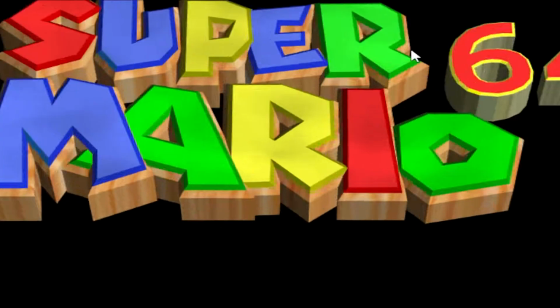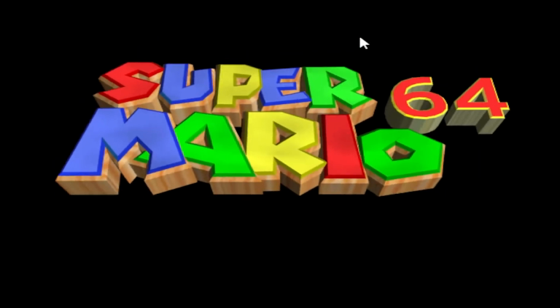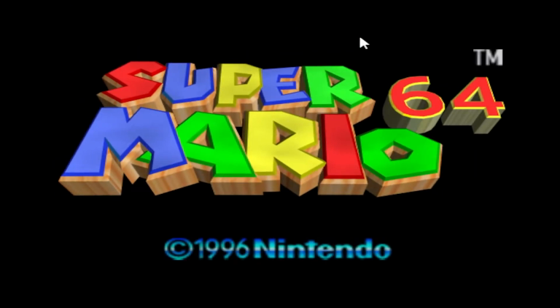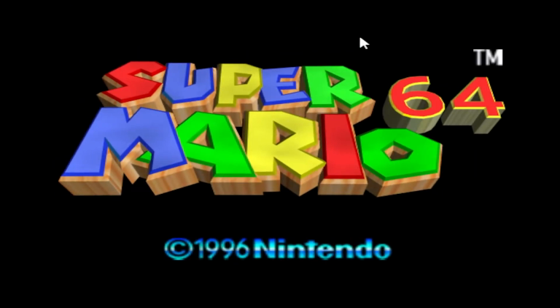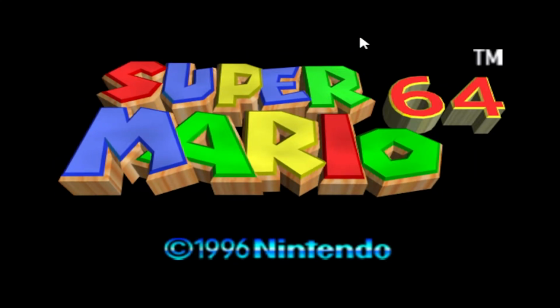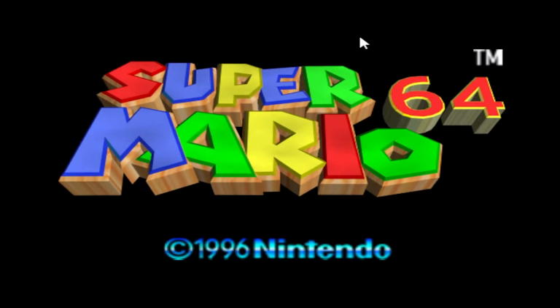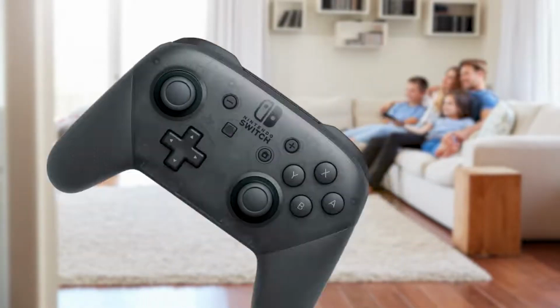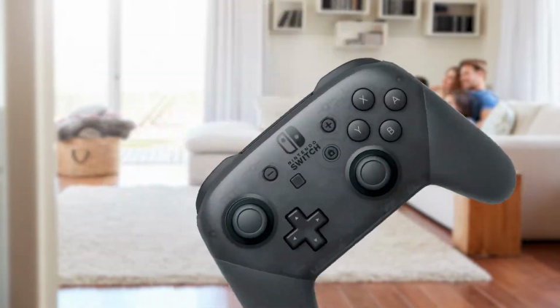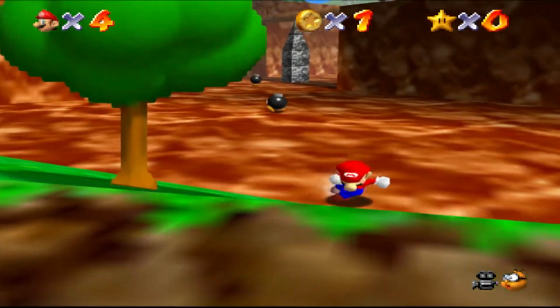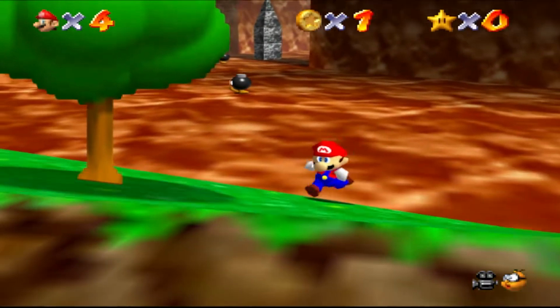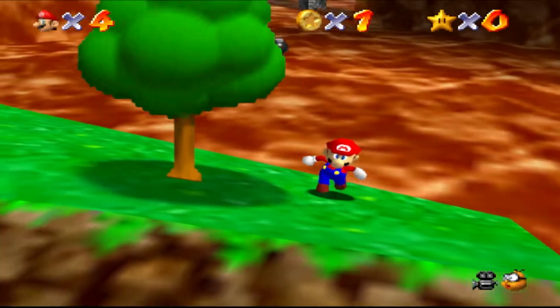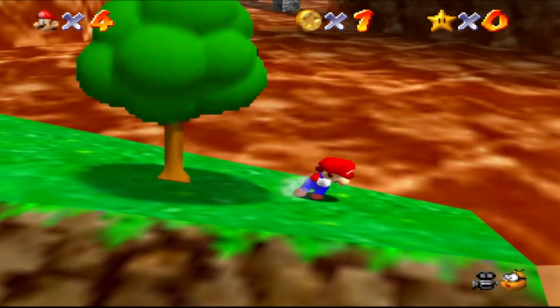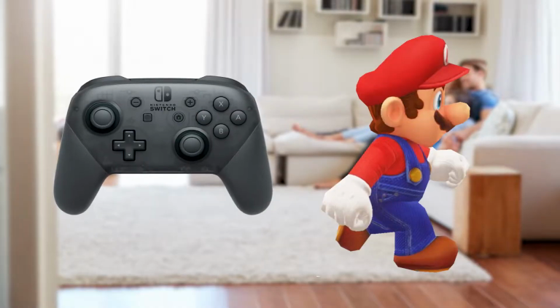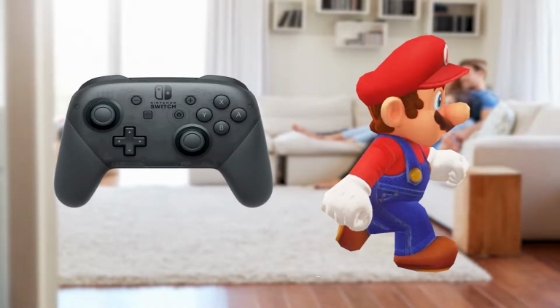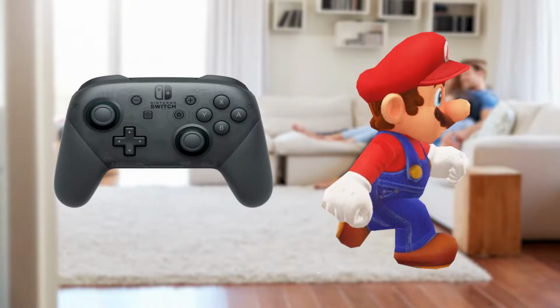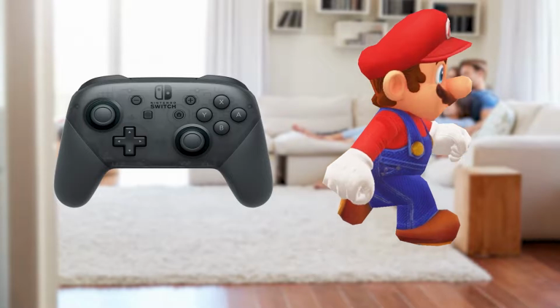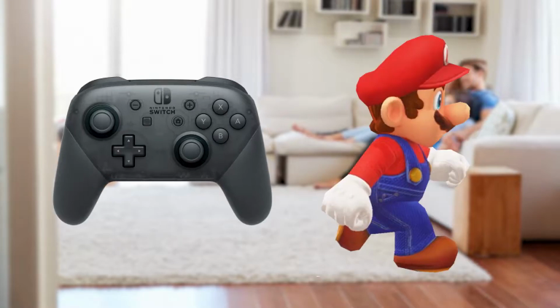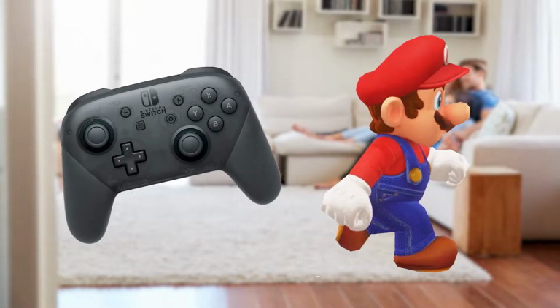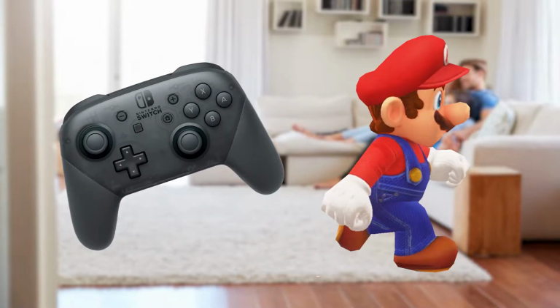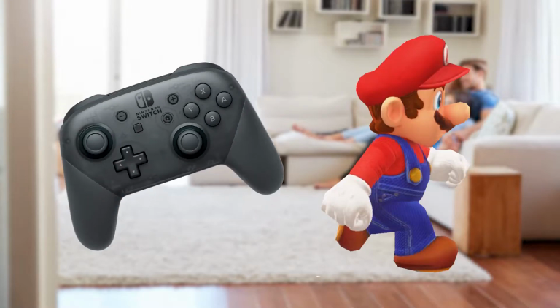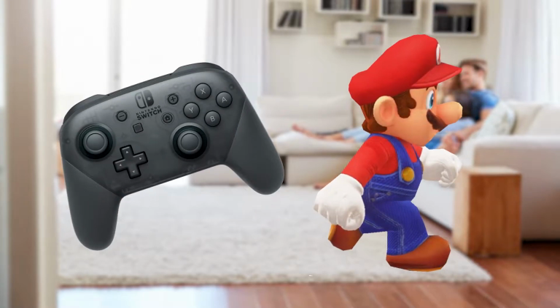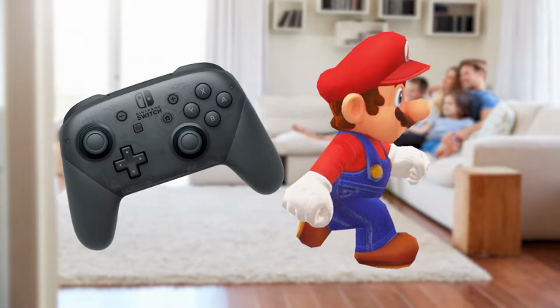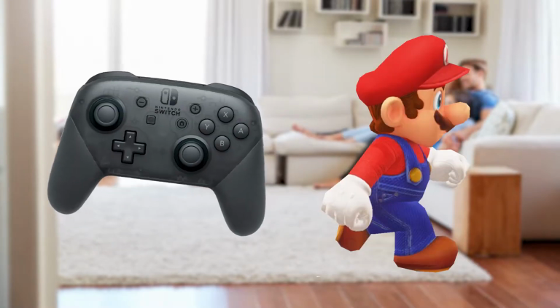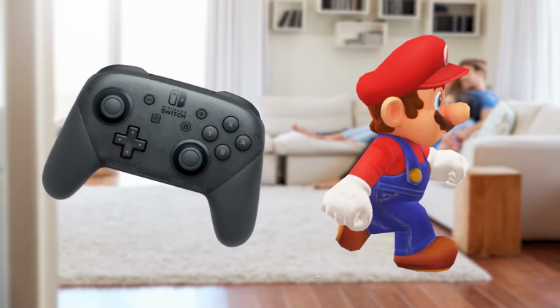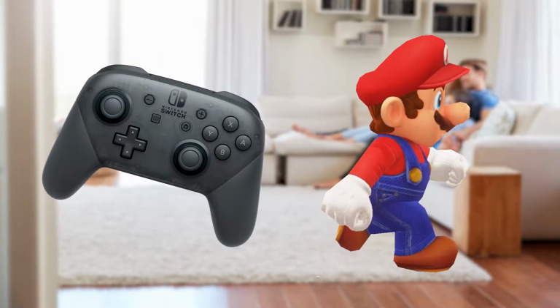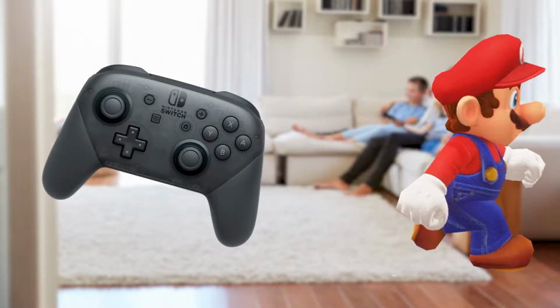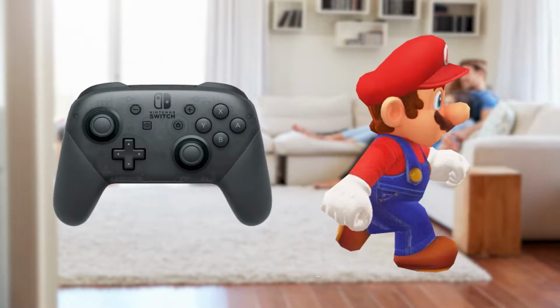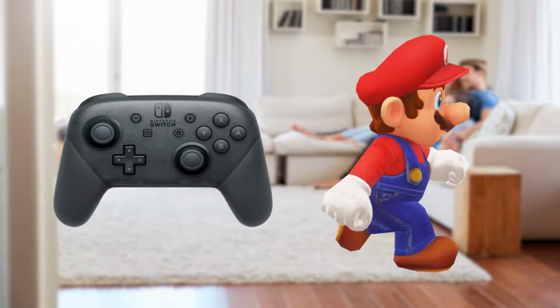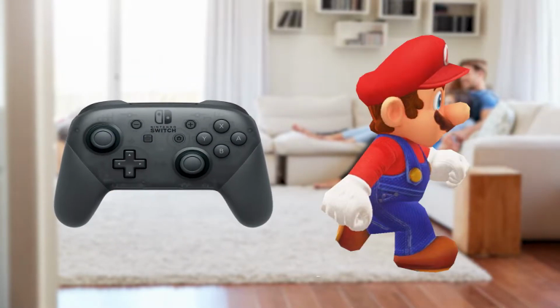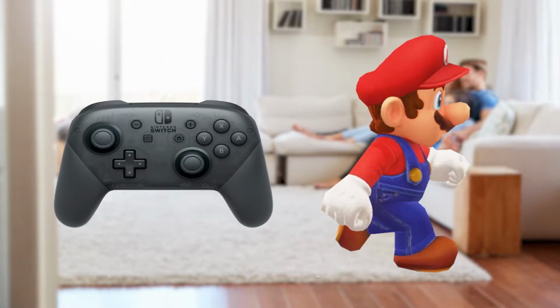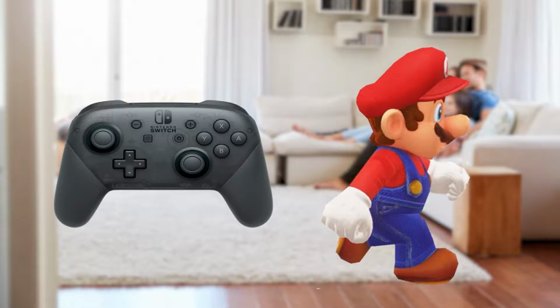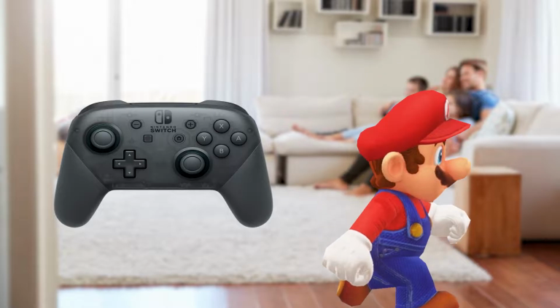Today I'm playing Mario 64 with motion controls. How it works is pretty simple. Tilt the controller forward, I walk forward. Tilt the controller left, I walk left. Tilt the controller right, I walk right. And tilt the controller backwards, and I walk backwards.